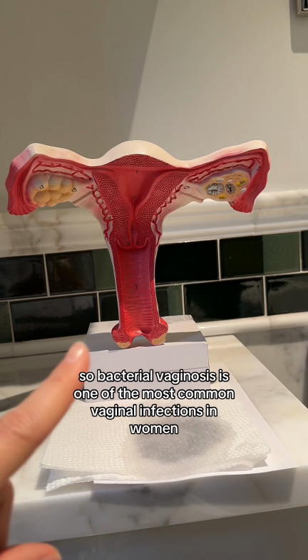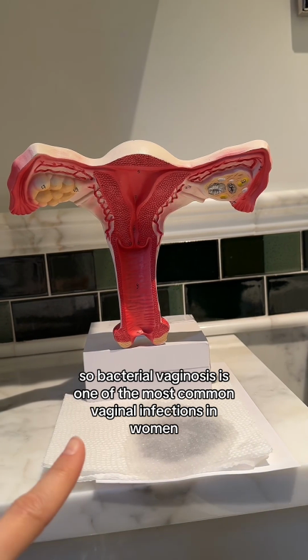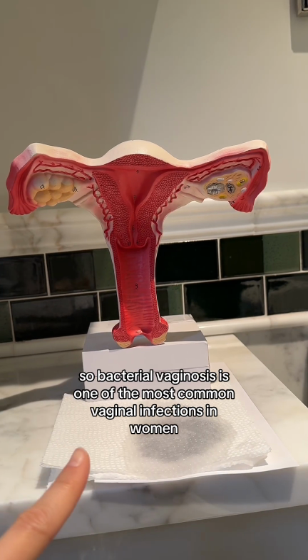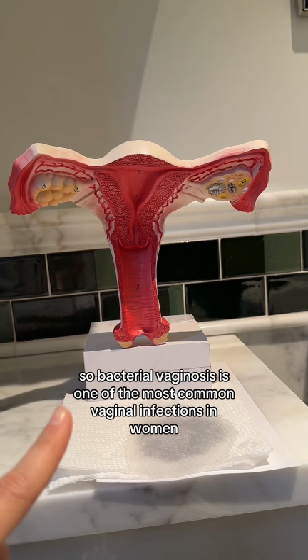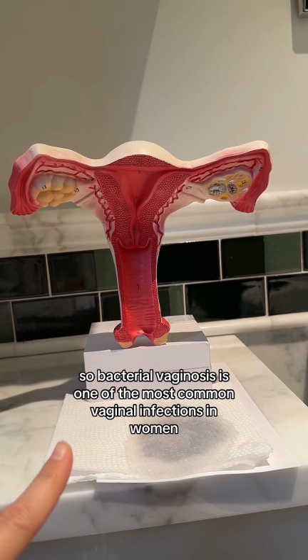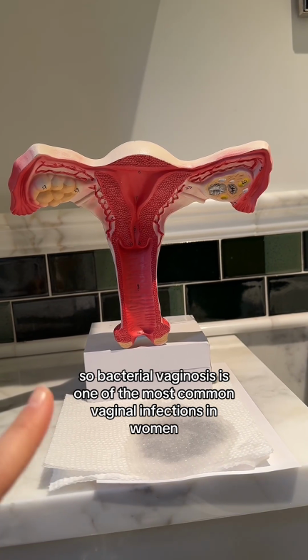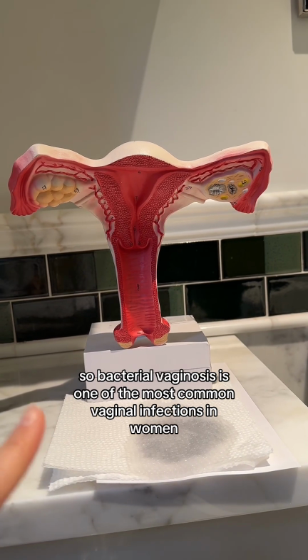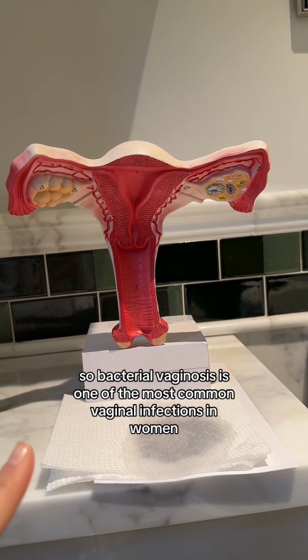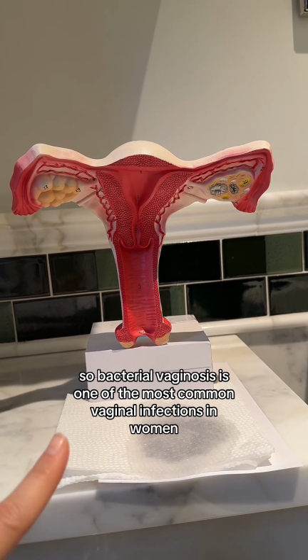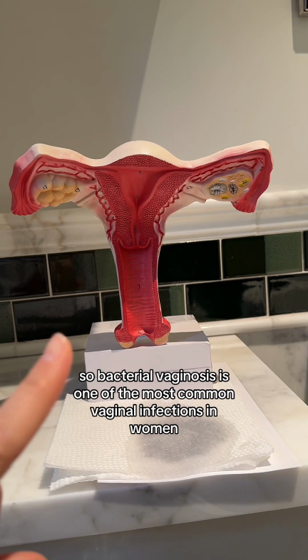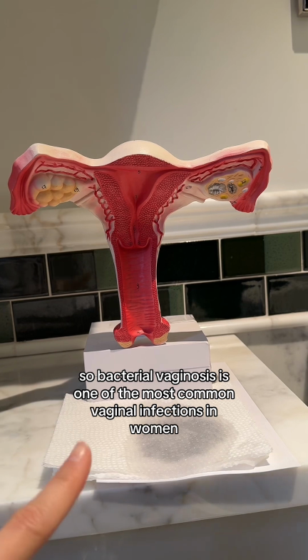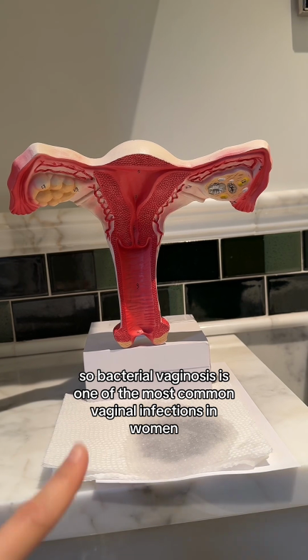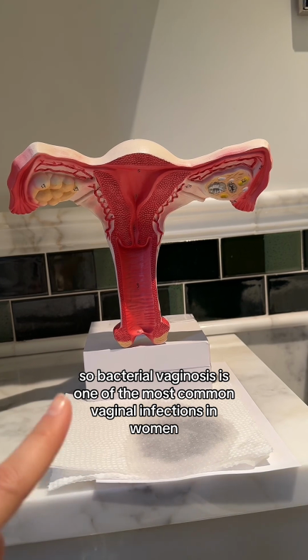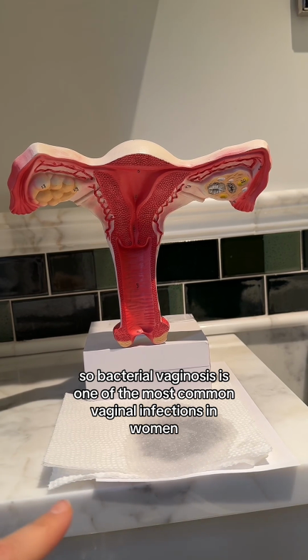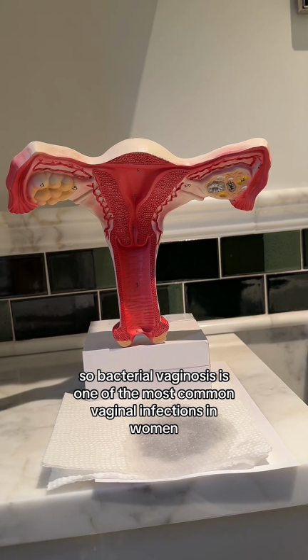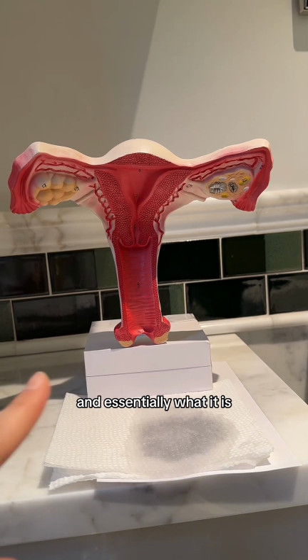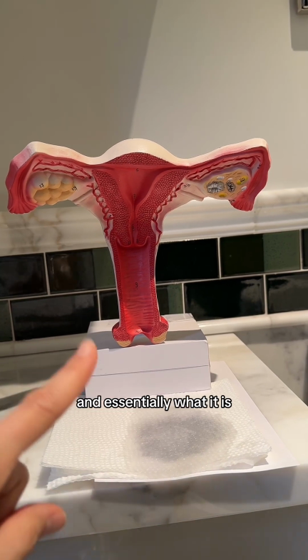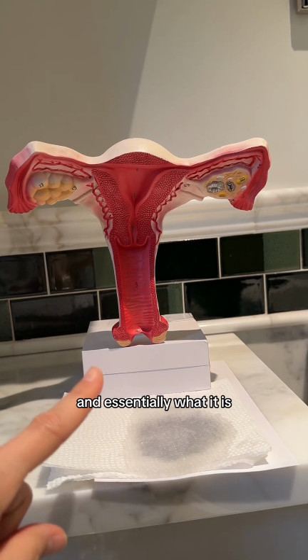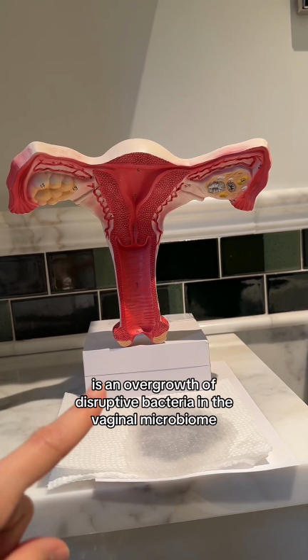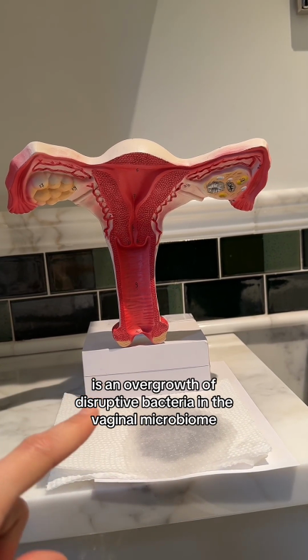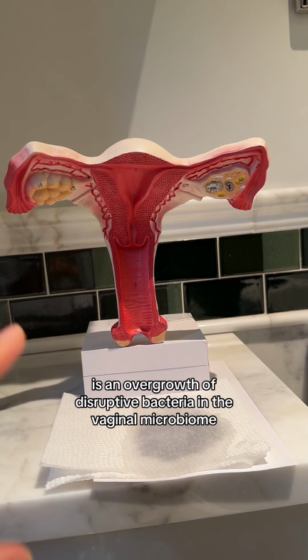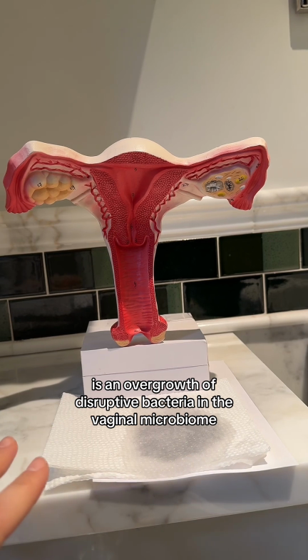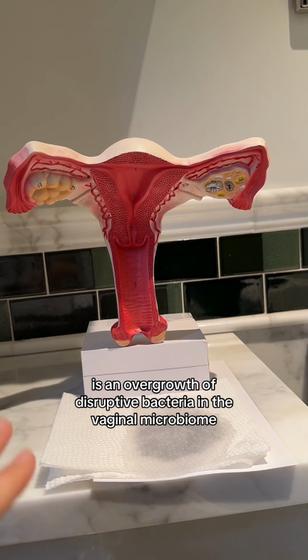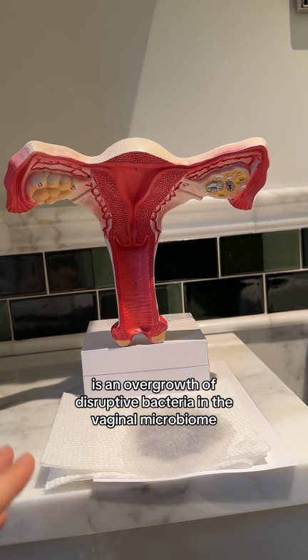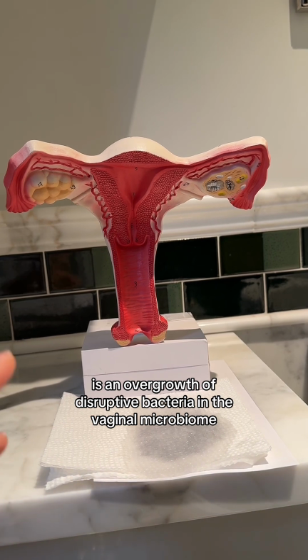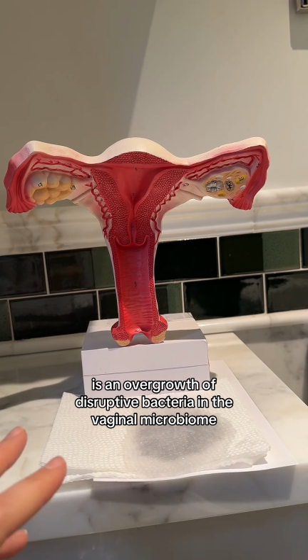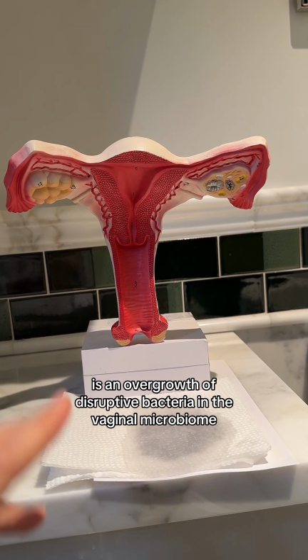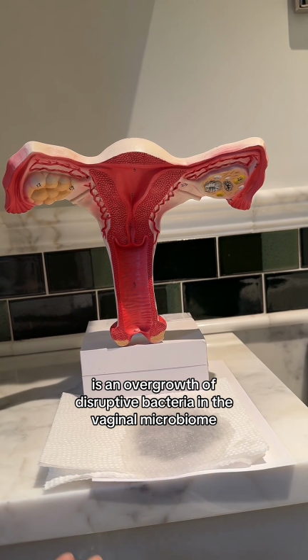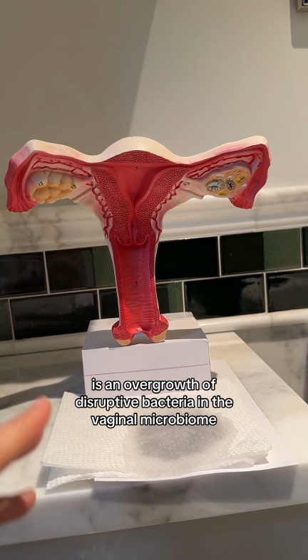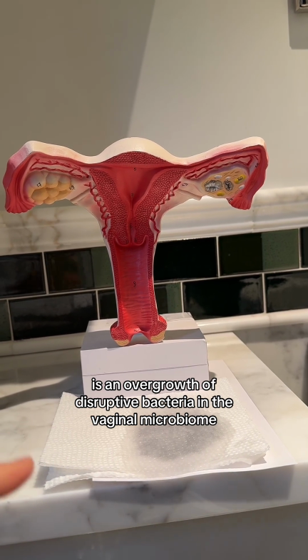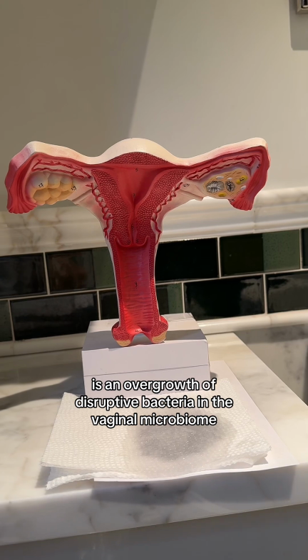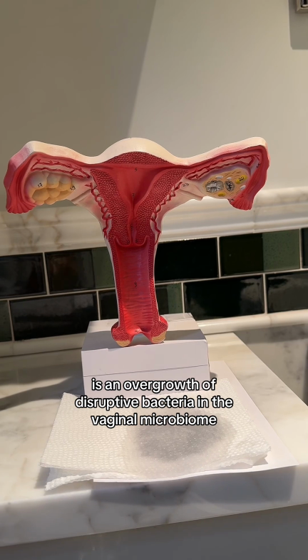Bacterial vaginosis is one of the most common vaginal infections in women. Essentially, what it is is an overgrowth of disruptive bacteria in the vaginal microbiome.